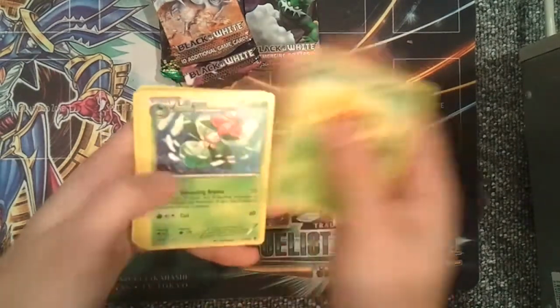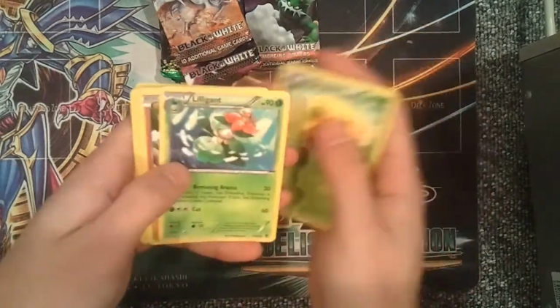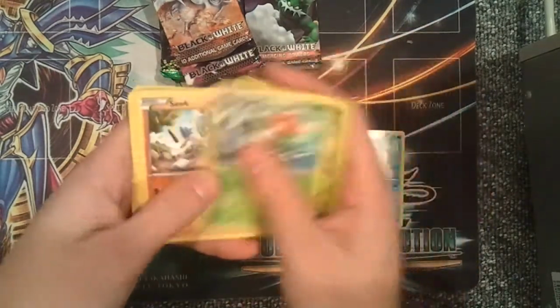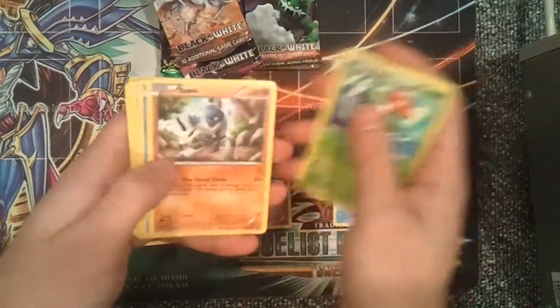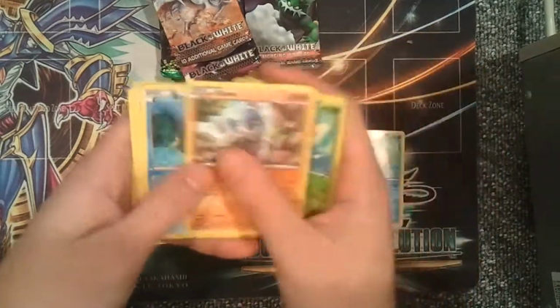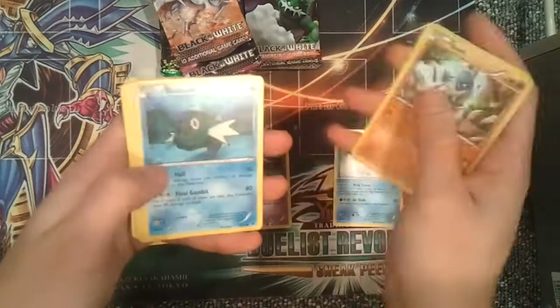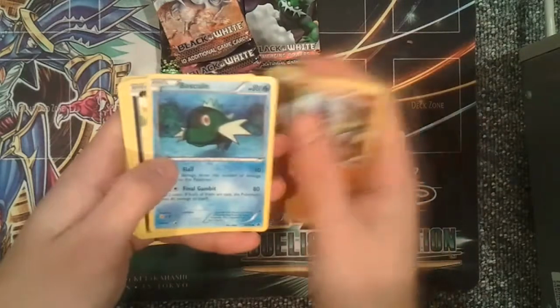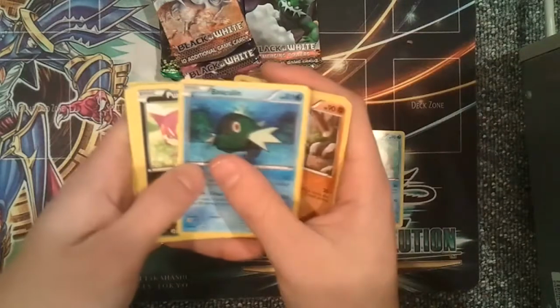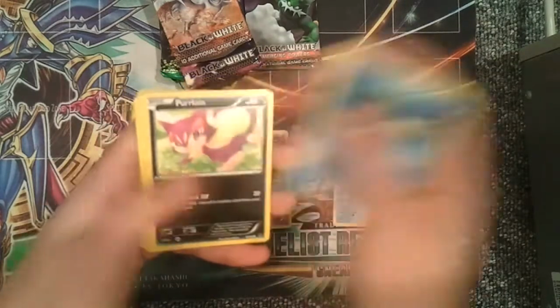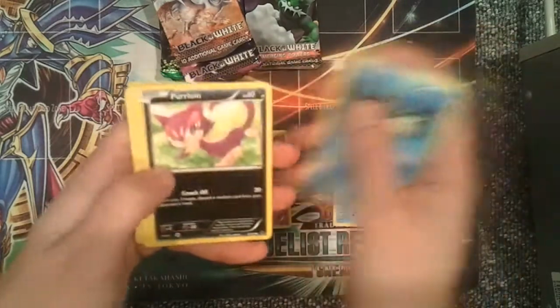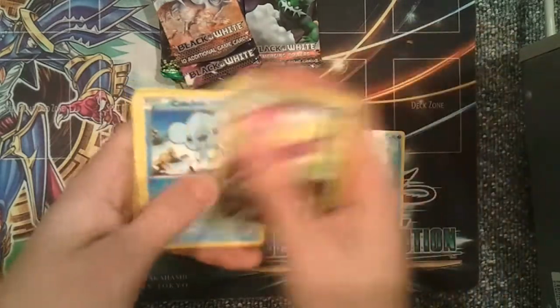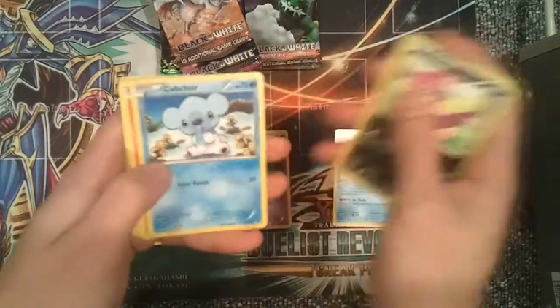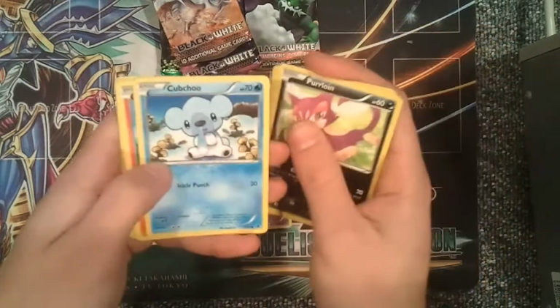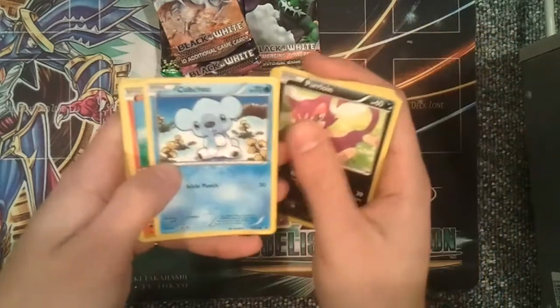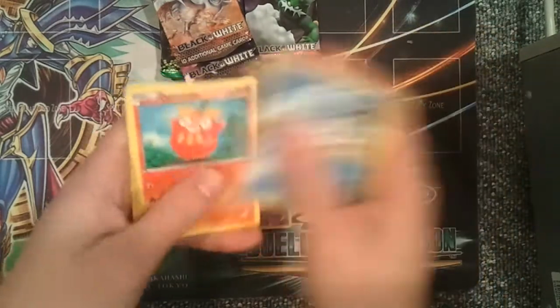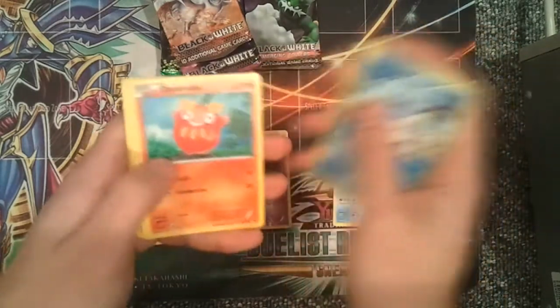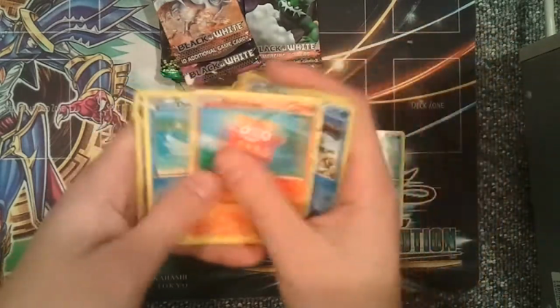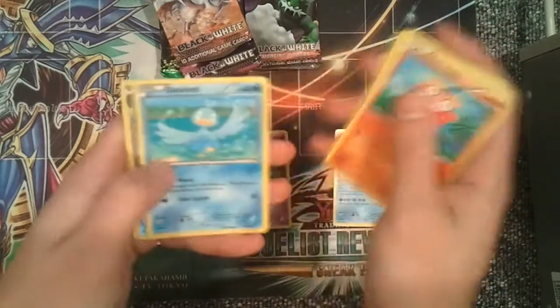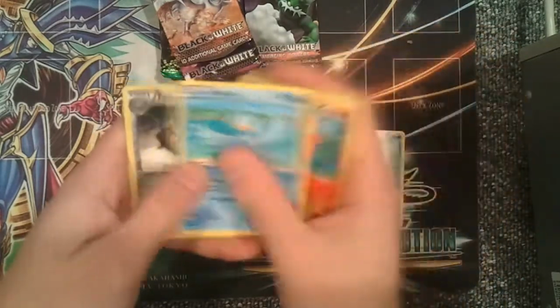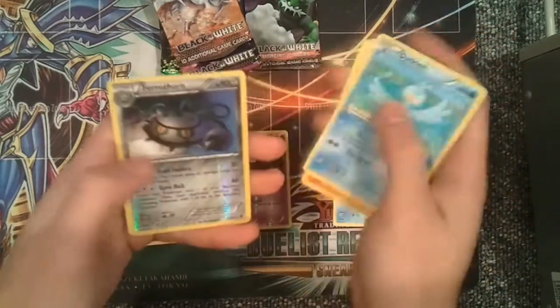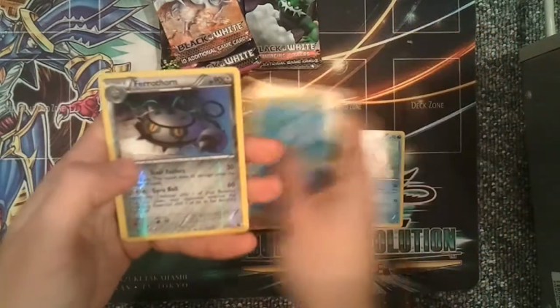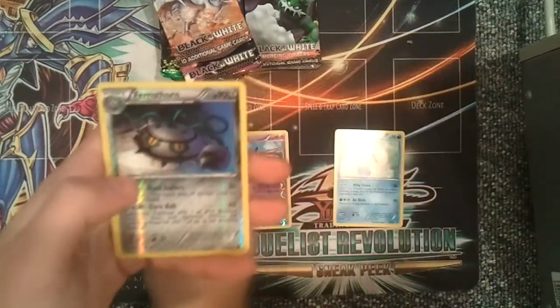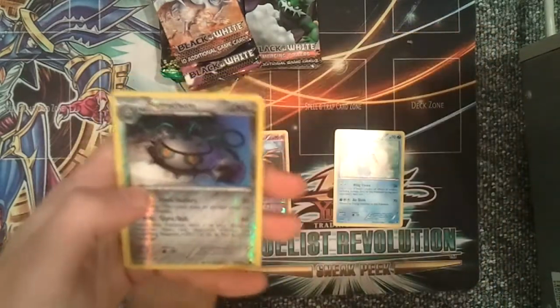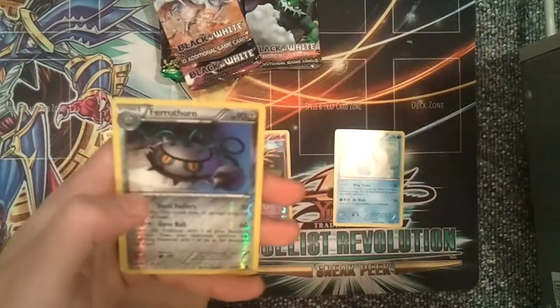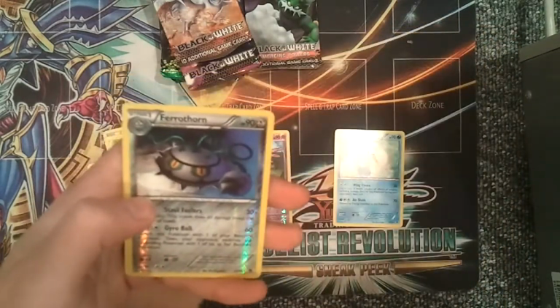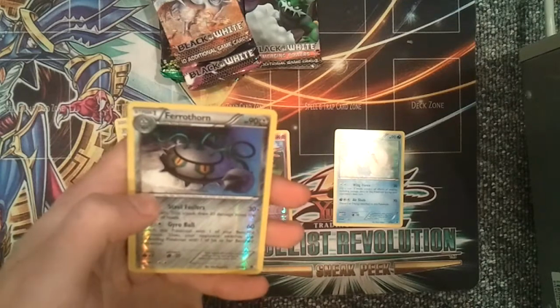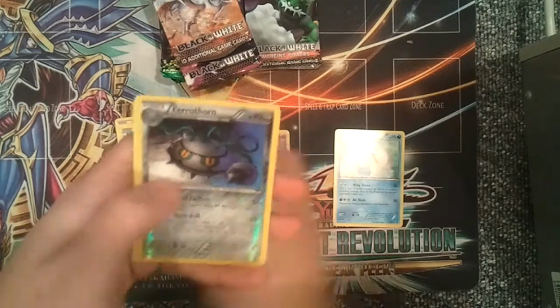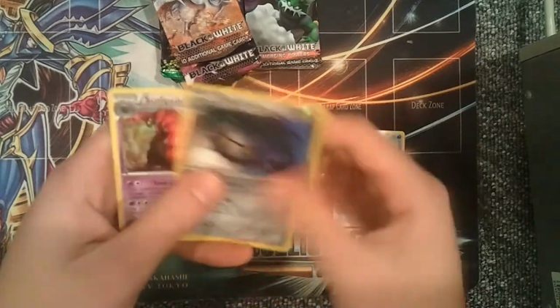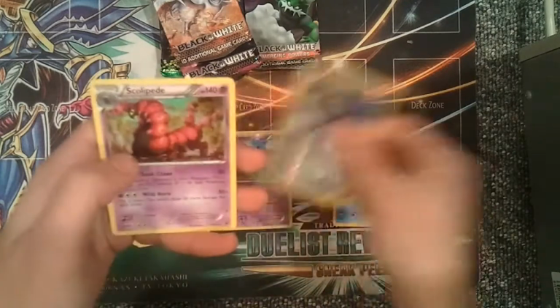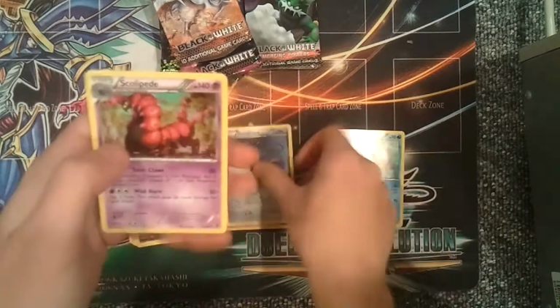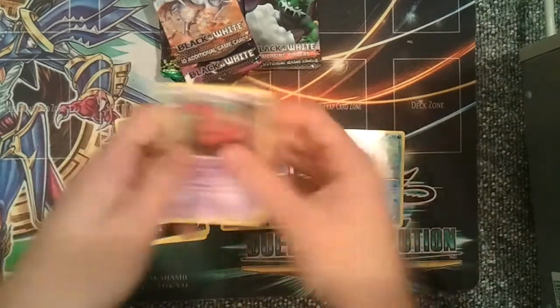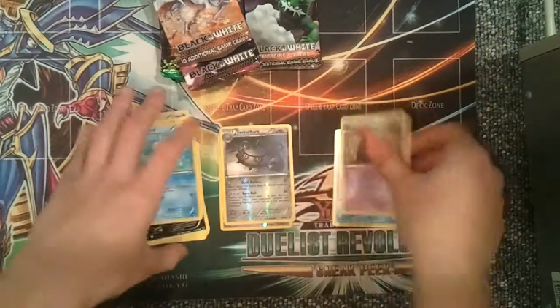Emerging Powers pack two: Whimsicott, Lilligant, Sock, Basculin, Purloin, Tubchu, Darumaka, Ducklett, a reverse holo Ferrothorn, and a Scolipede.